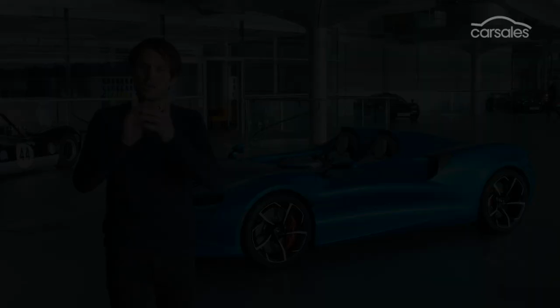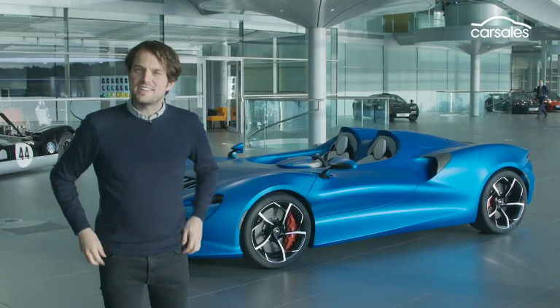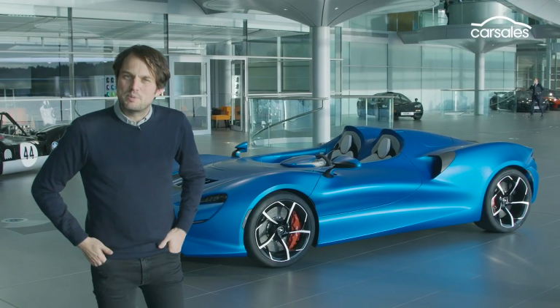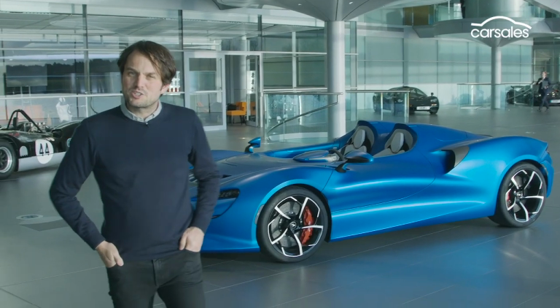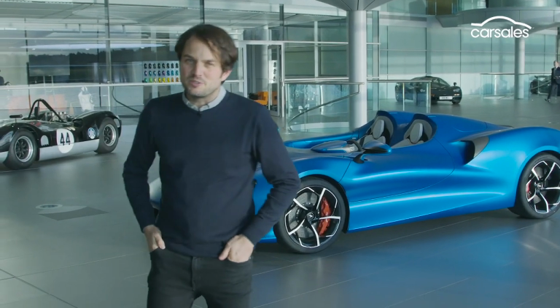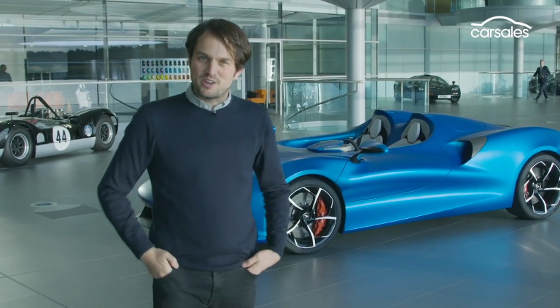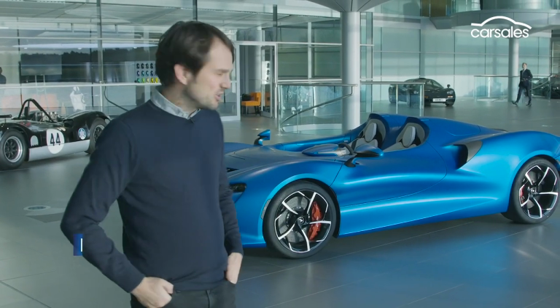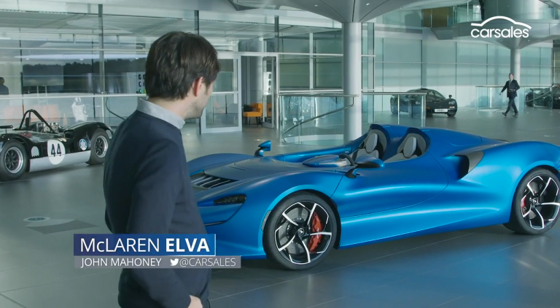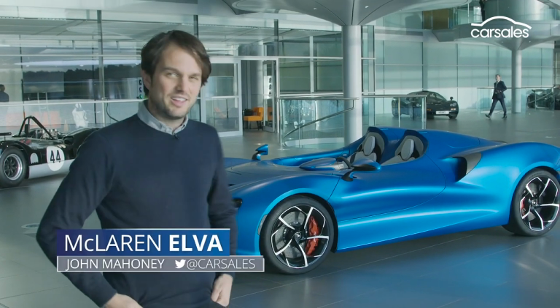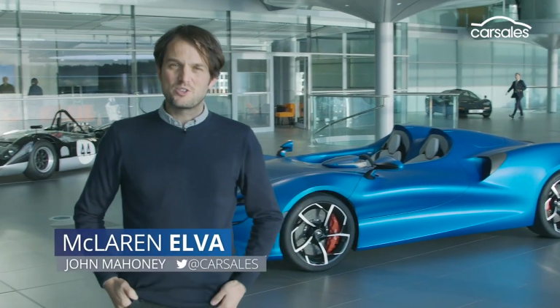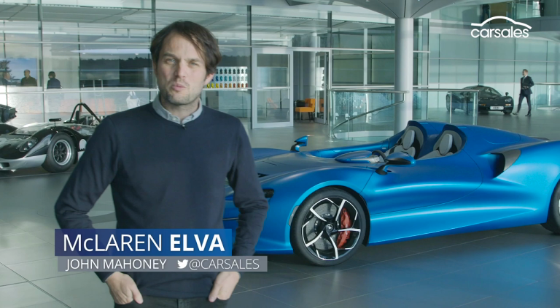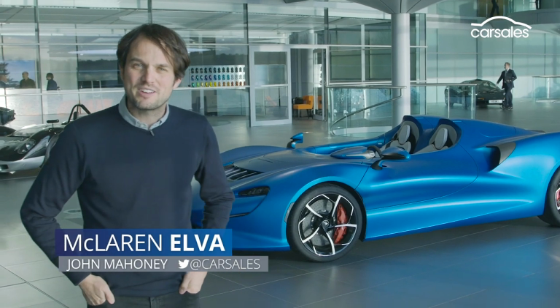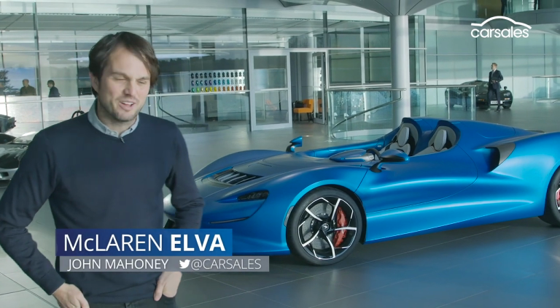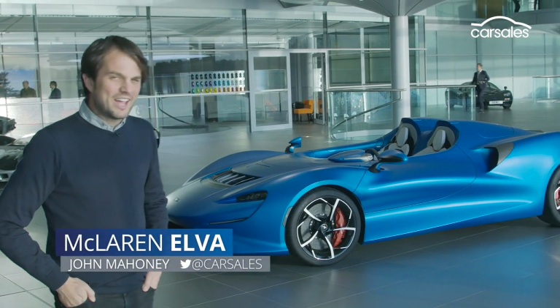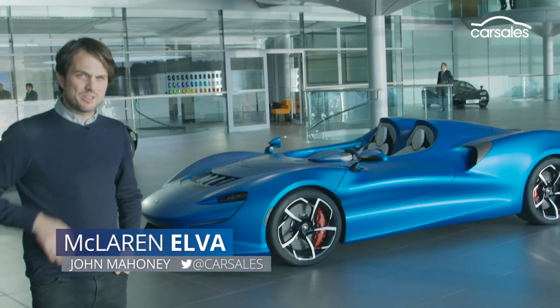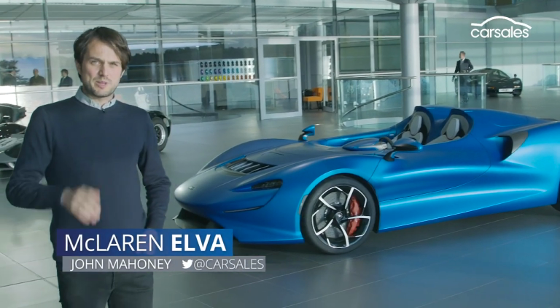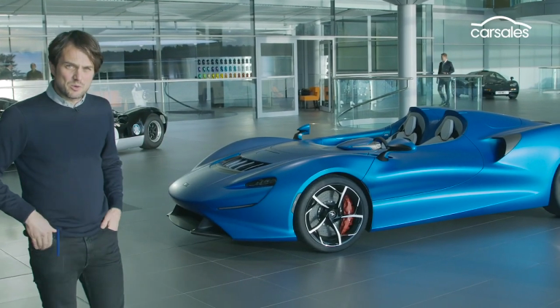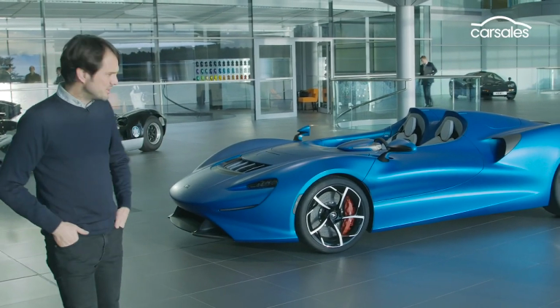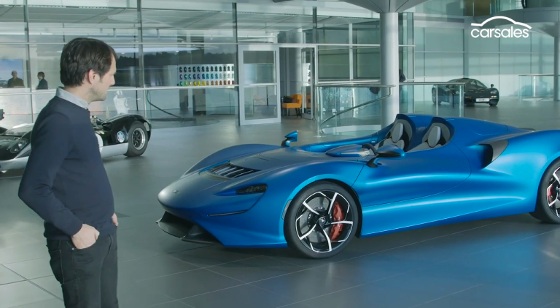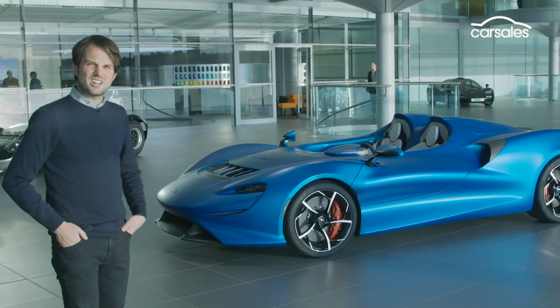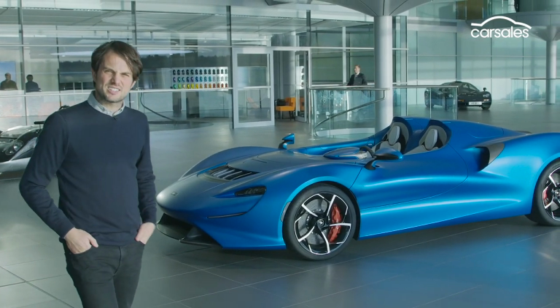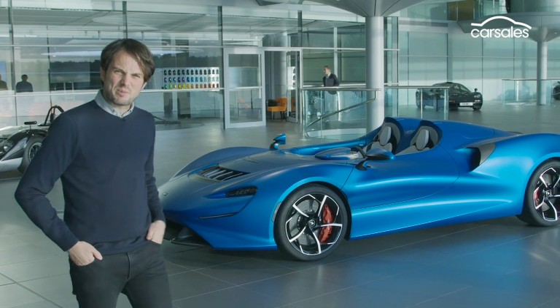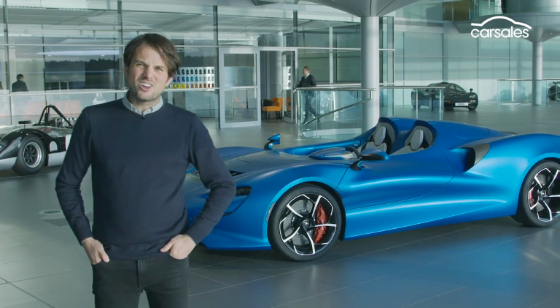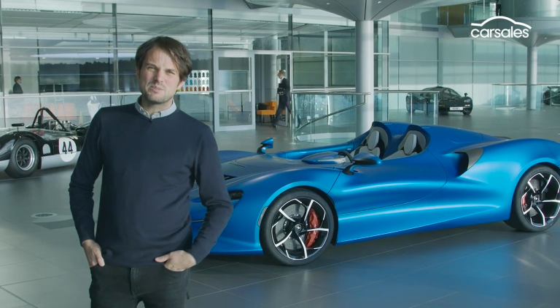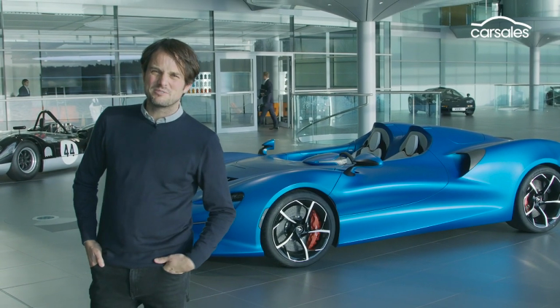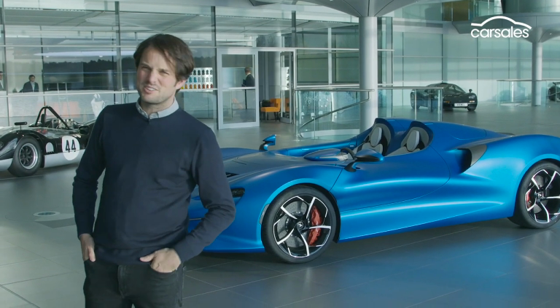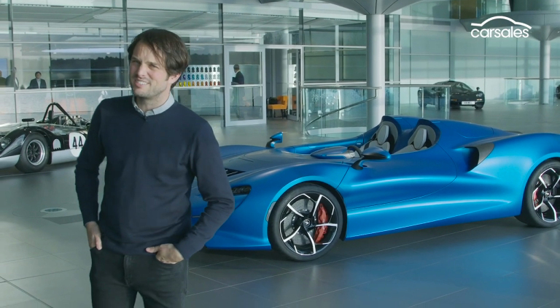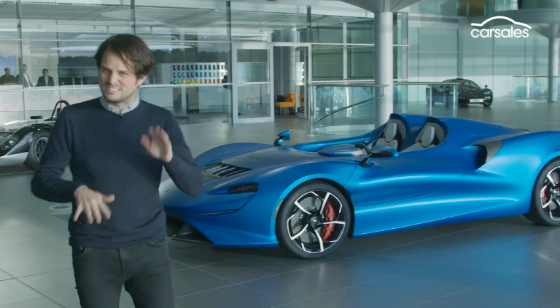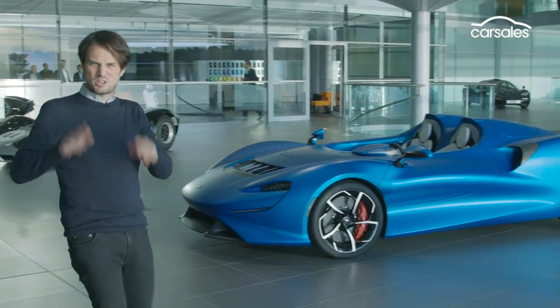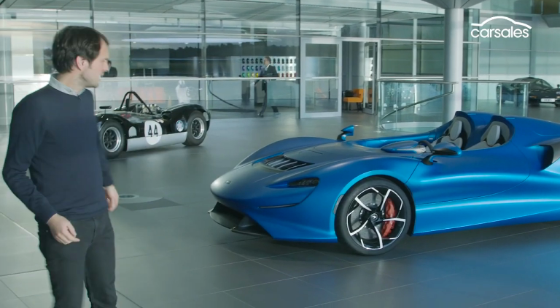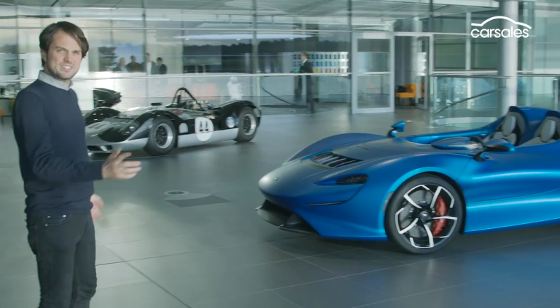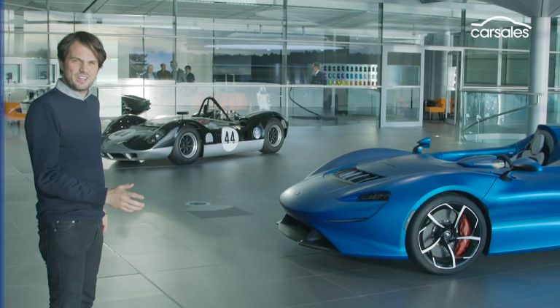This is a bit of an exclusive for car sales because behind me is the new McLaren Elva. We're one of the first people in the world to see a car that's apparently 95 to 98% finished. So let's have a look at it.